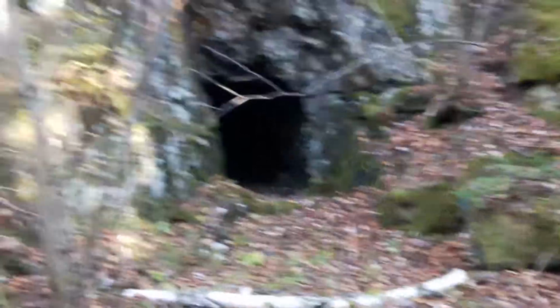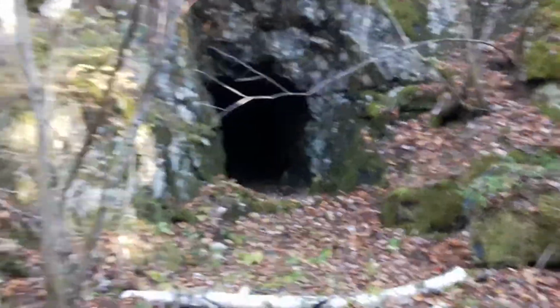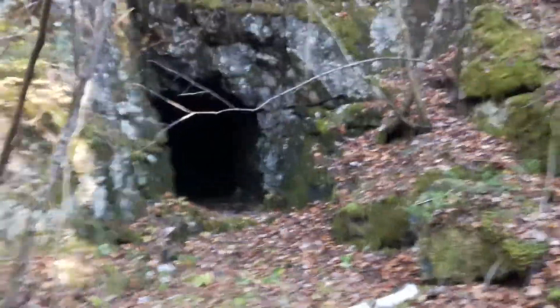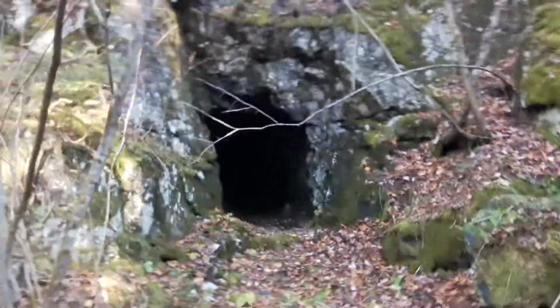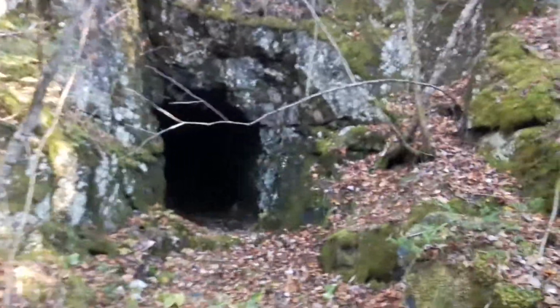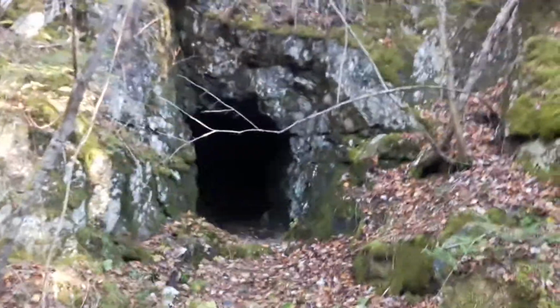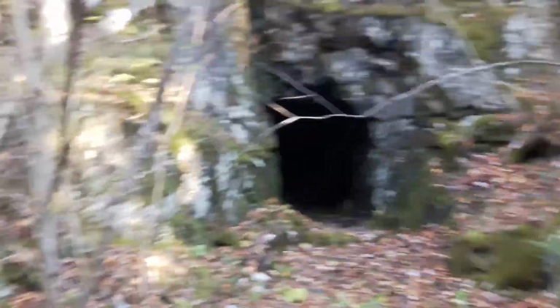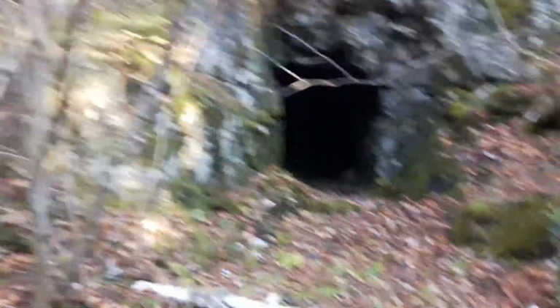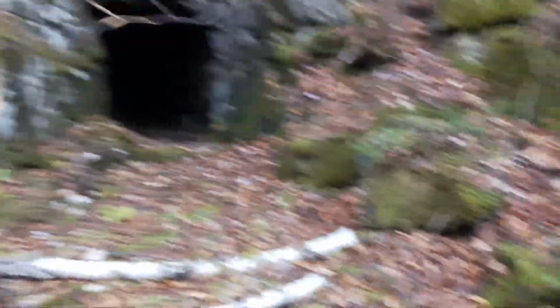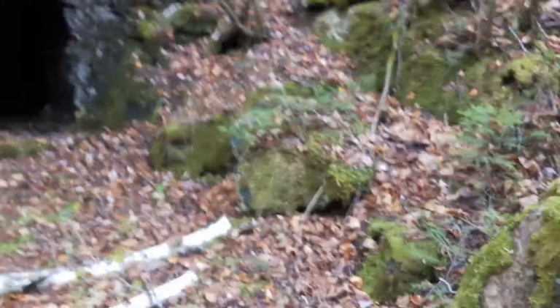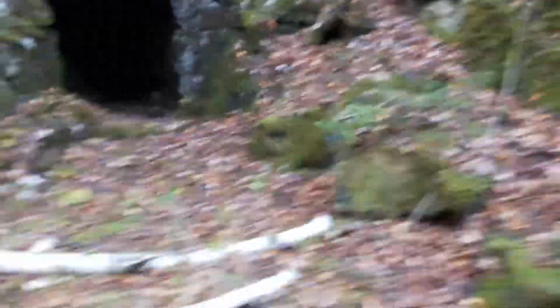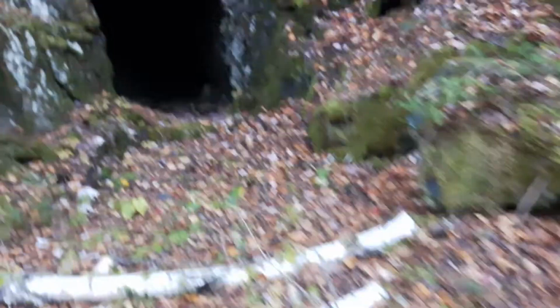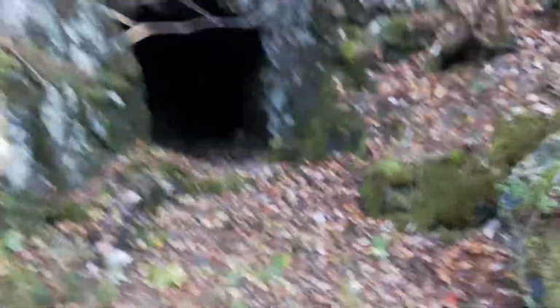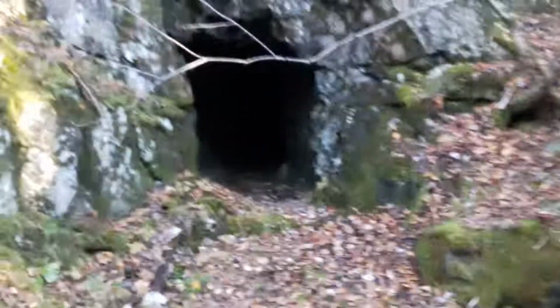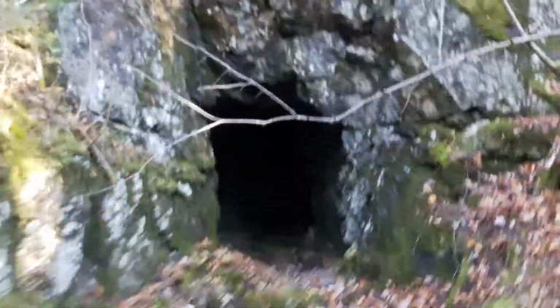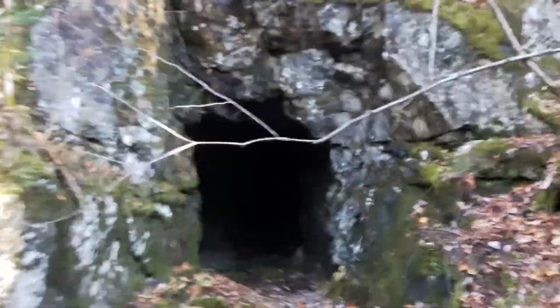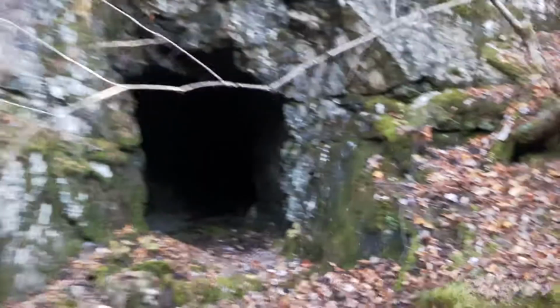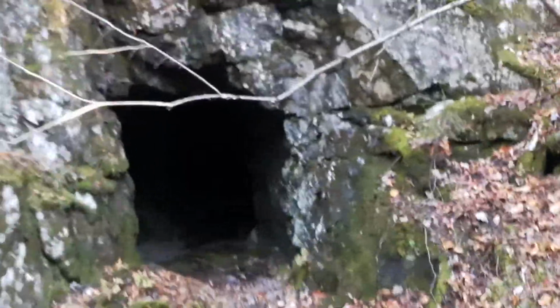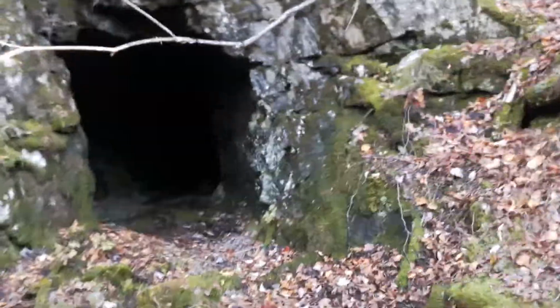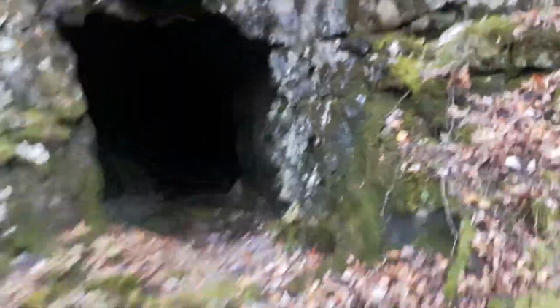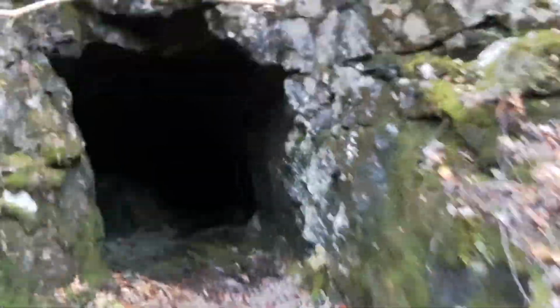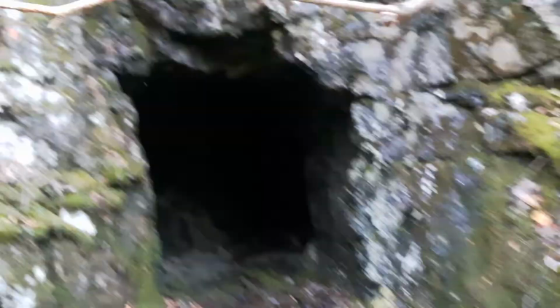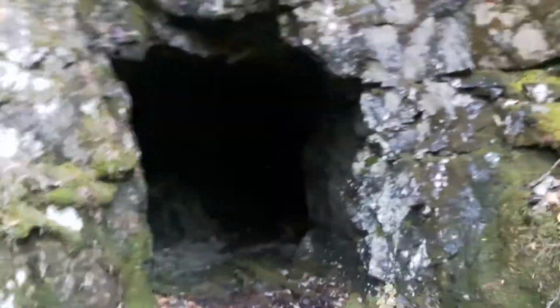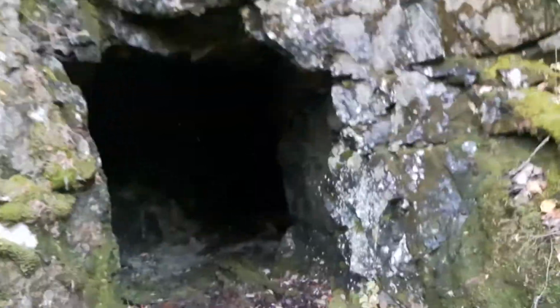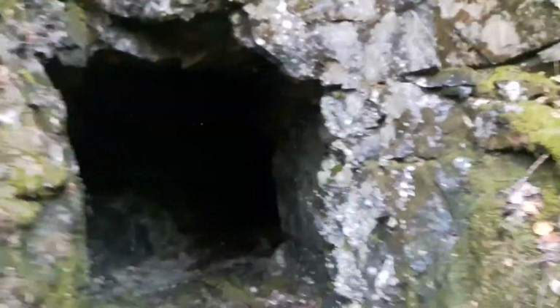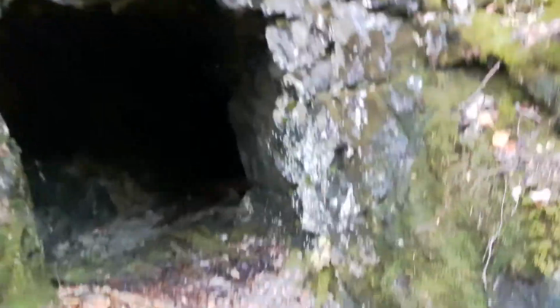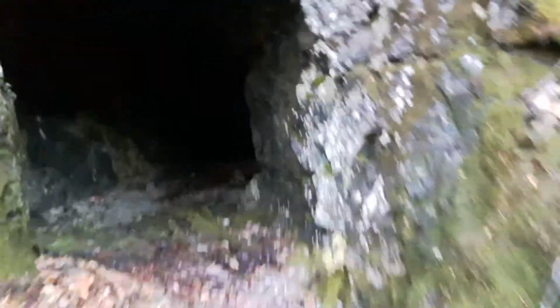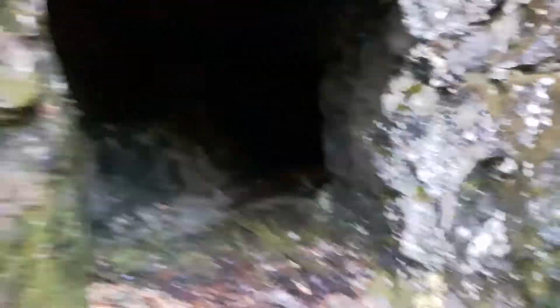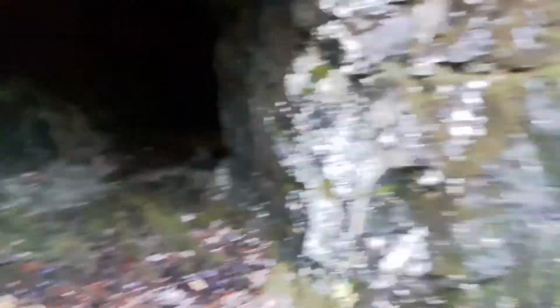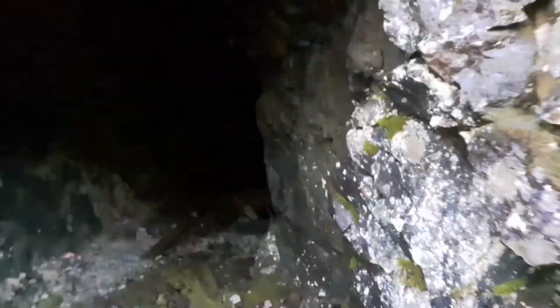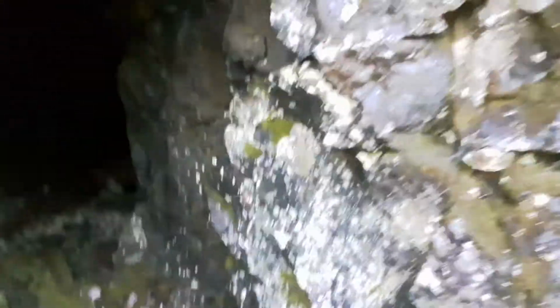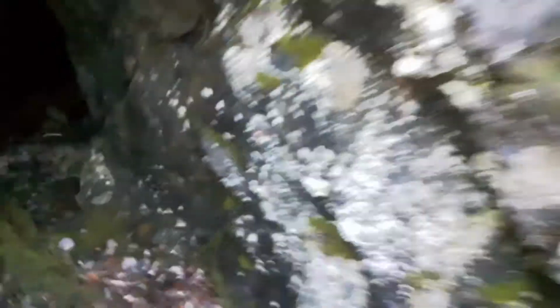Ok guys, so here's that adit I found while I was wandering. I took a quick look inside and it looks to me like it only goes in about 10 or 15 feet and then drops down.